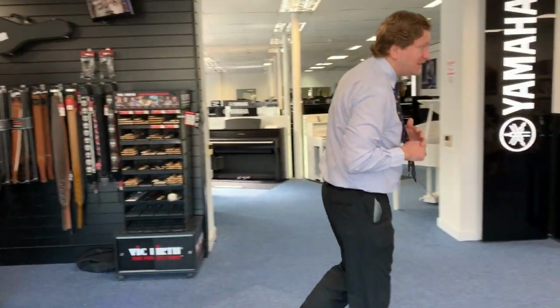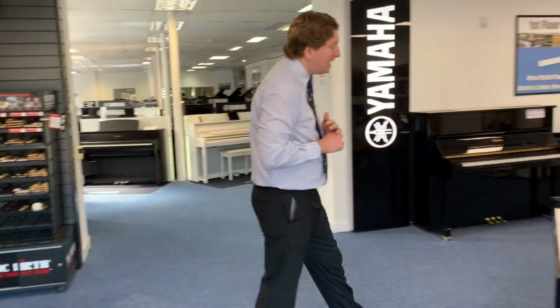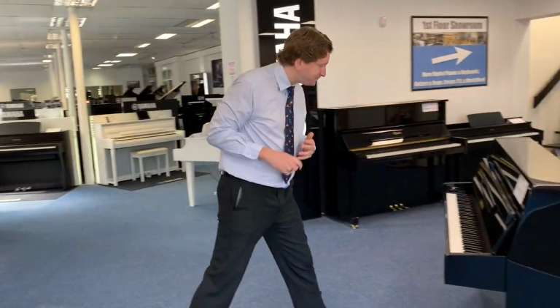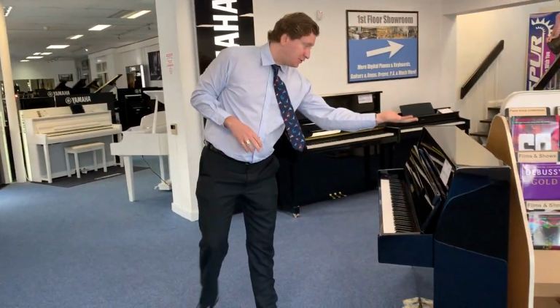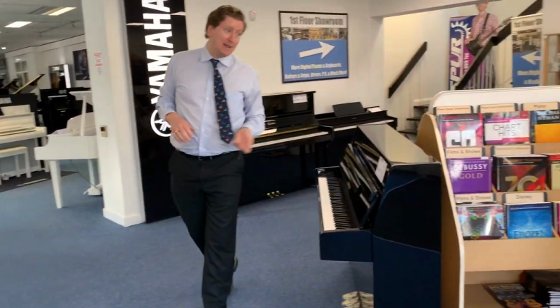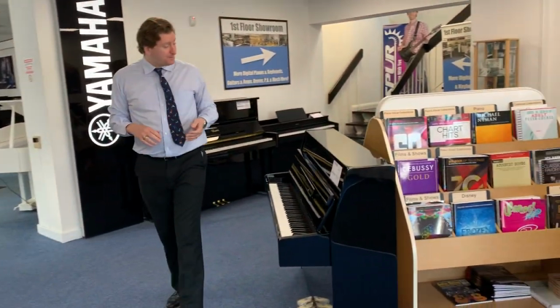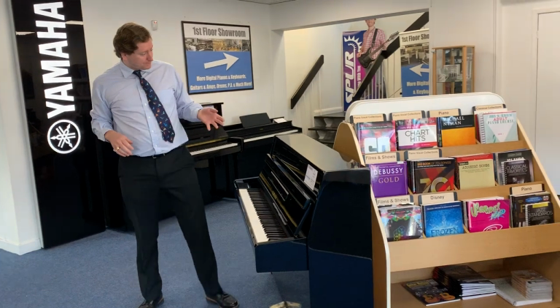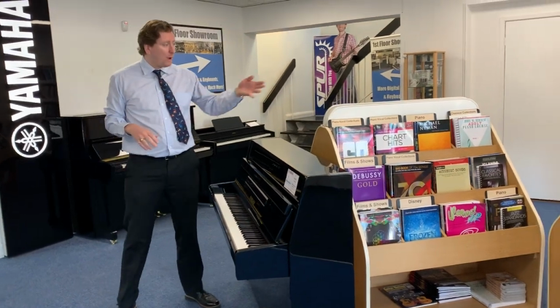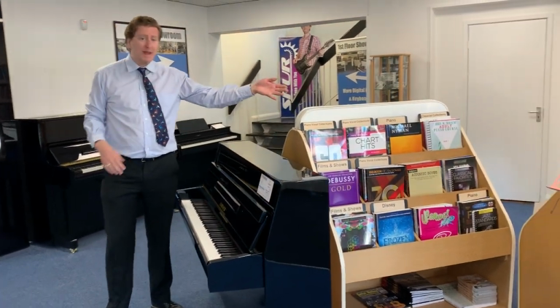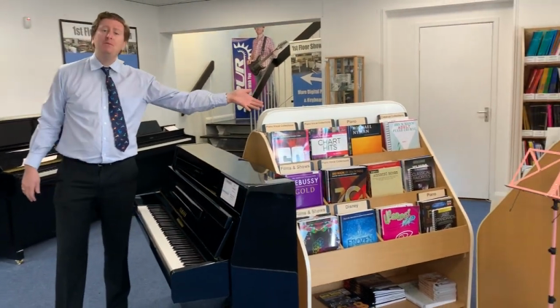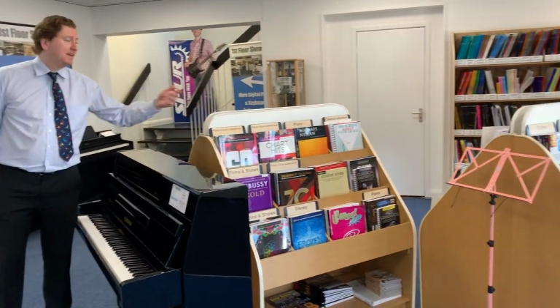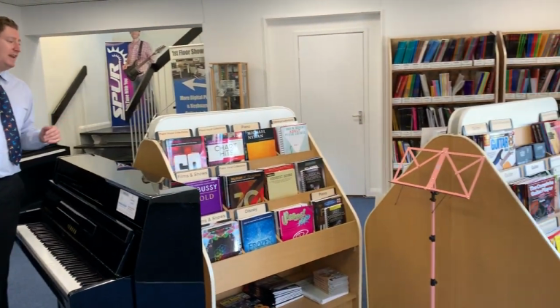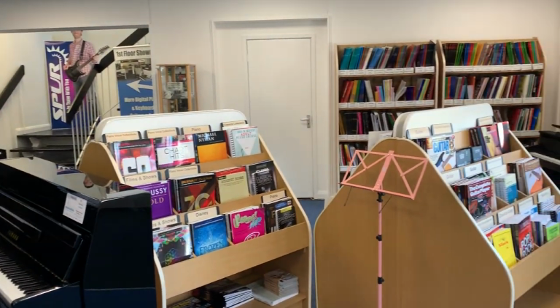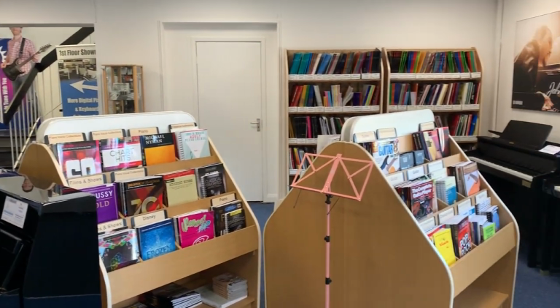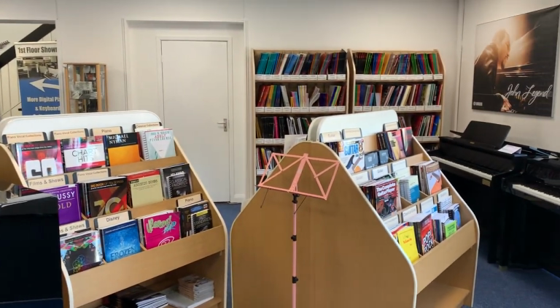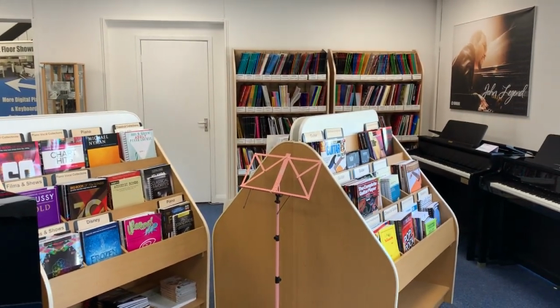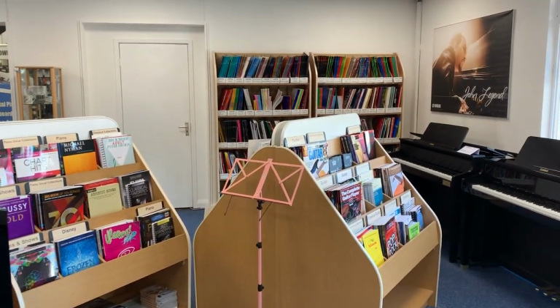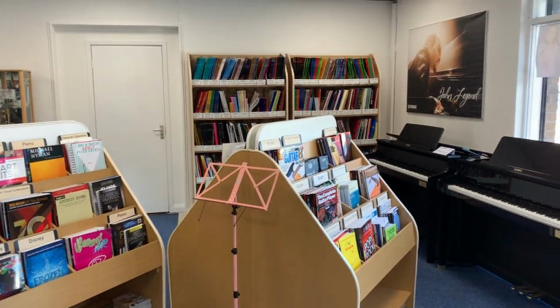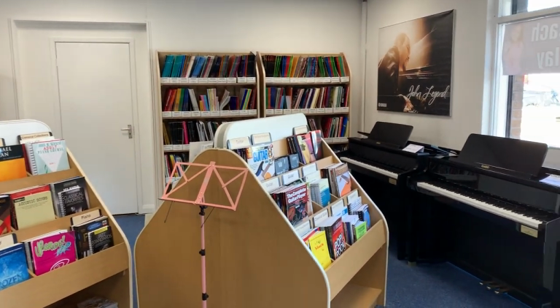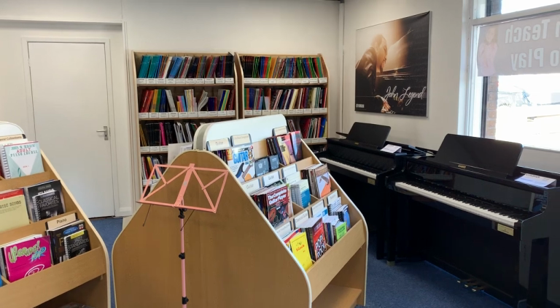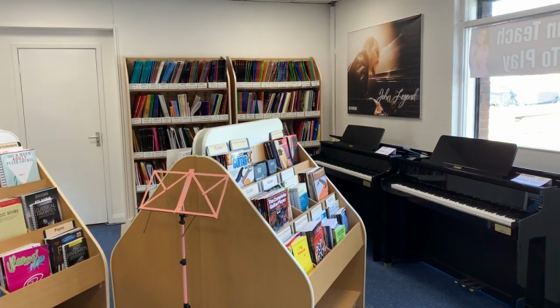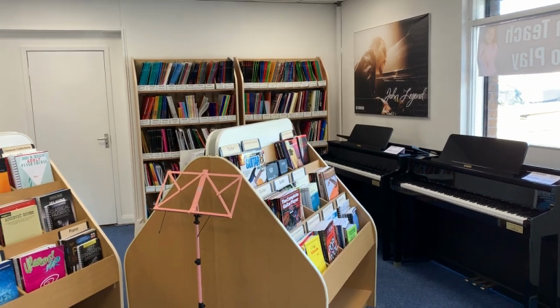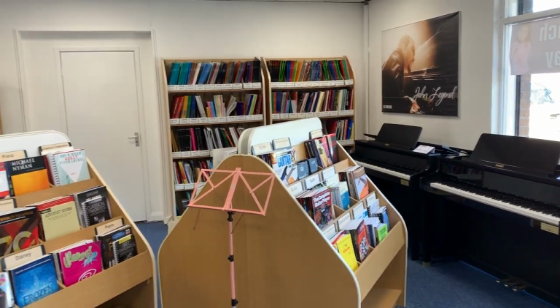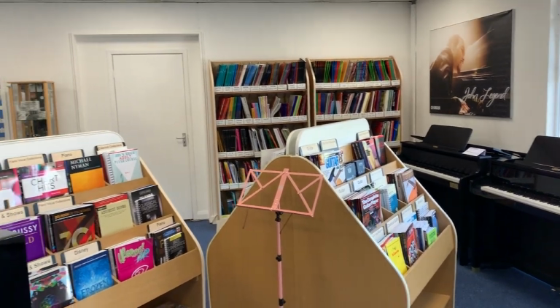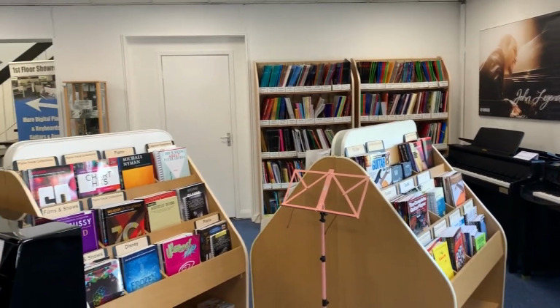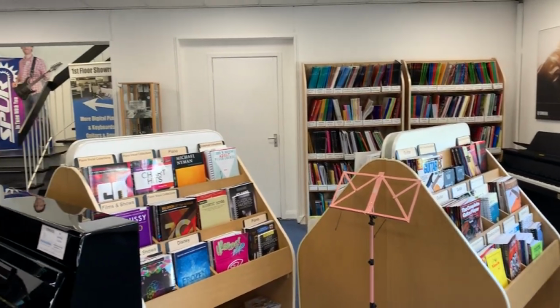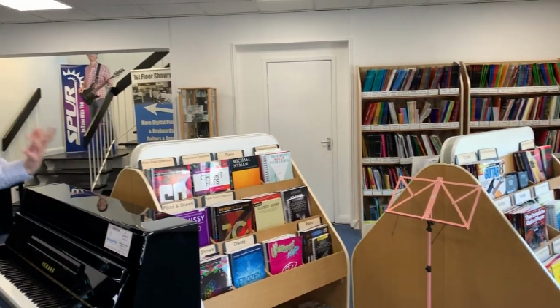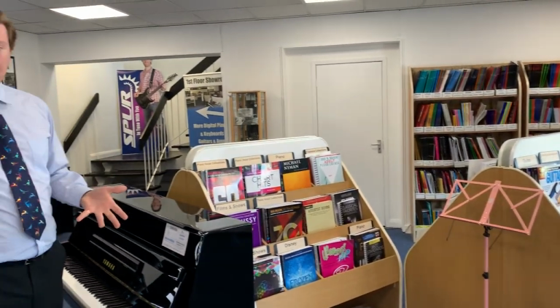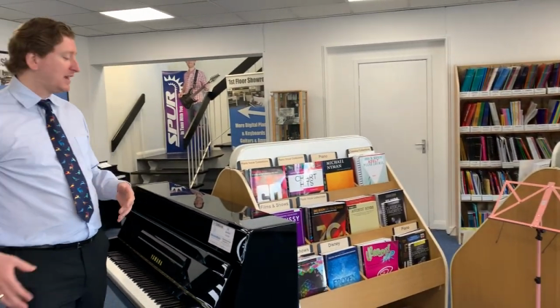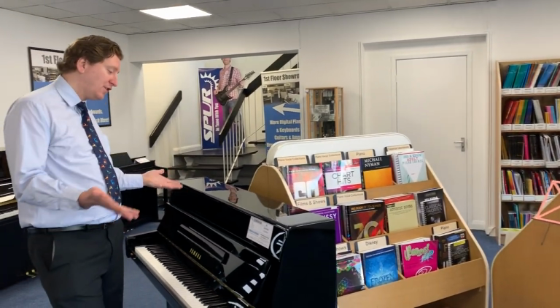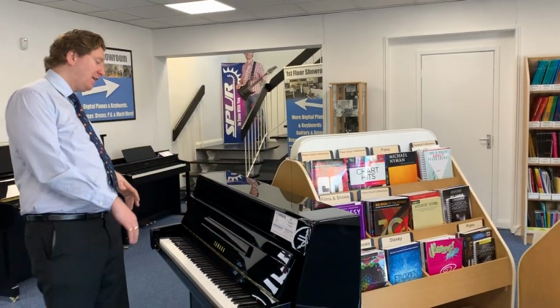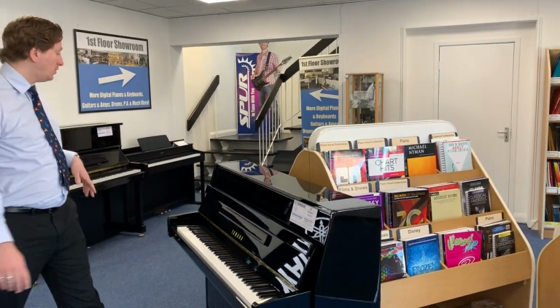So a nice array of accessories behind the counter as you walk into the store. On the left-hand side we have an array of sheet music — everything from orchestral music through to piano, vocal, and guitar music. We've got it all here at the store in Bolton.